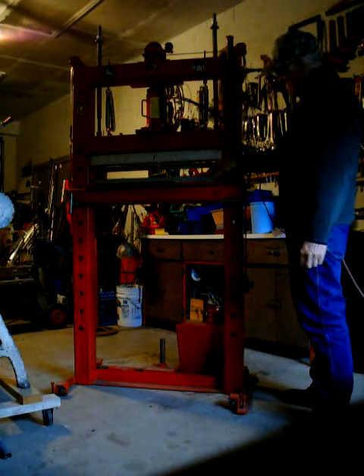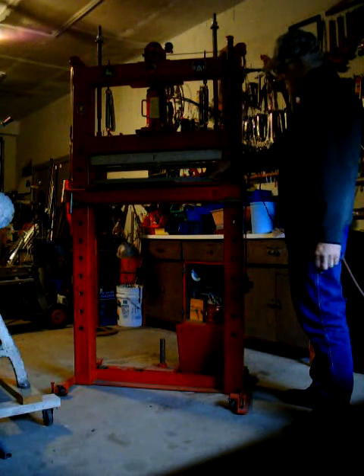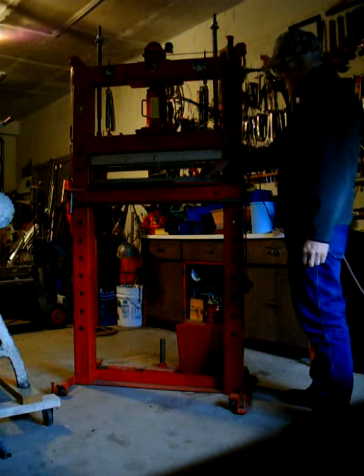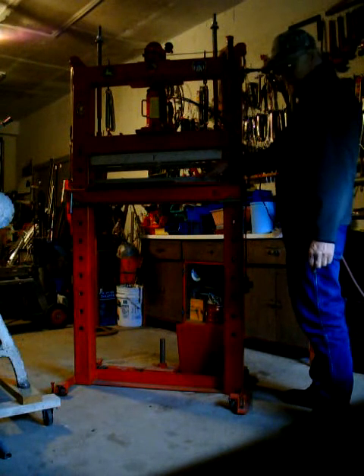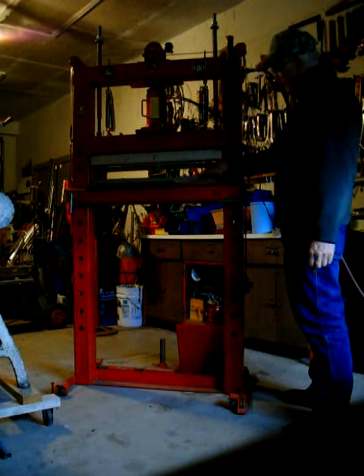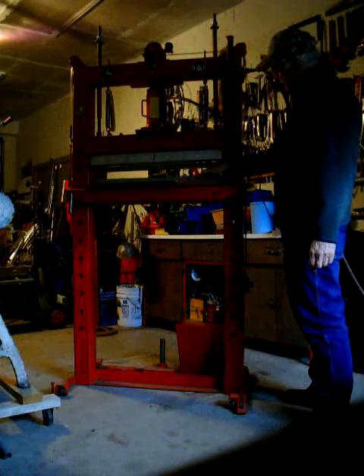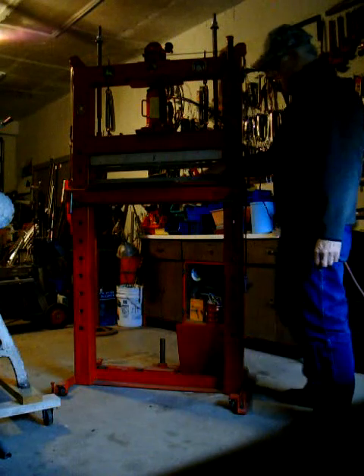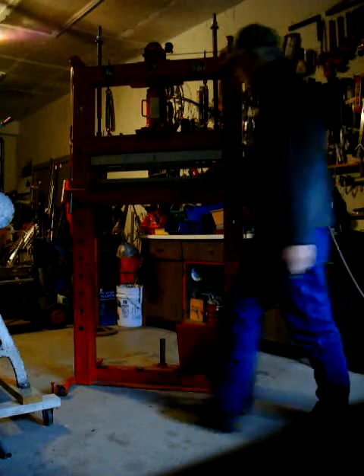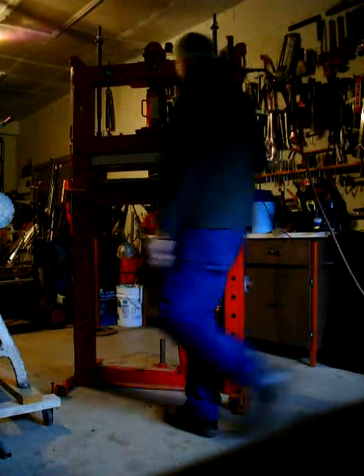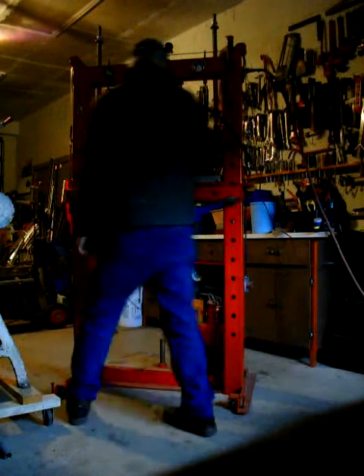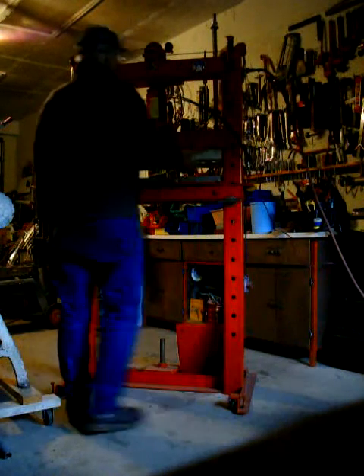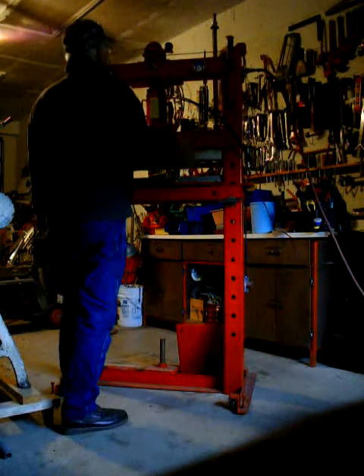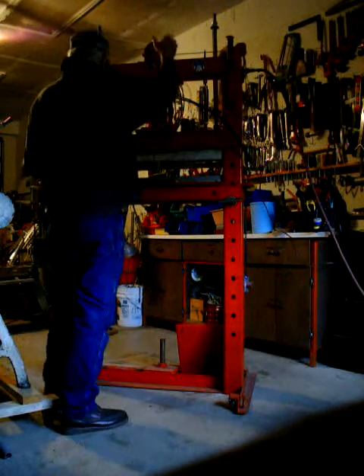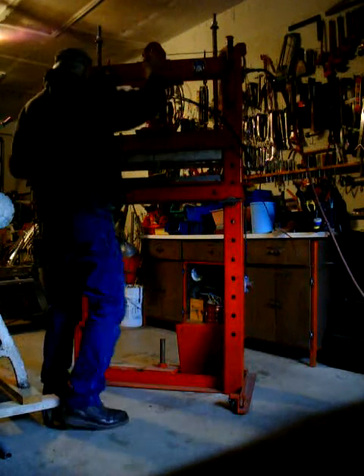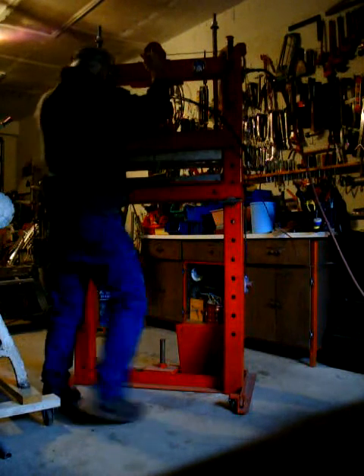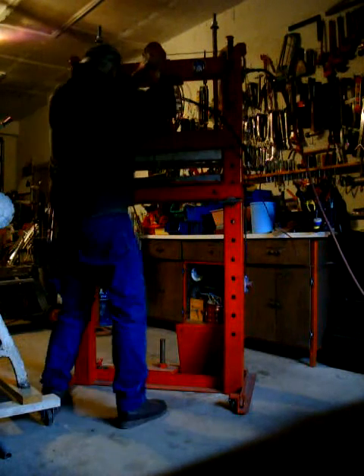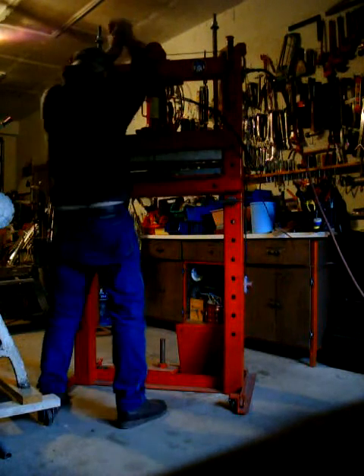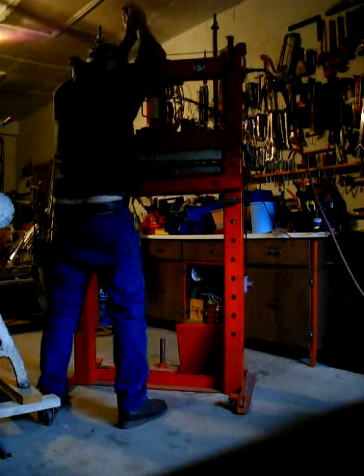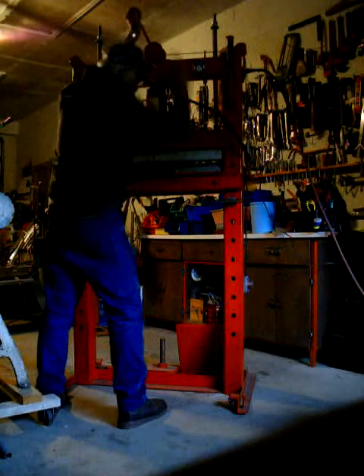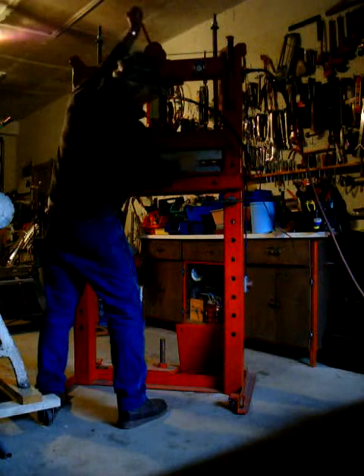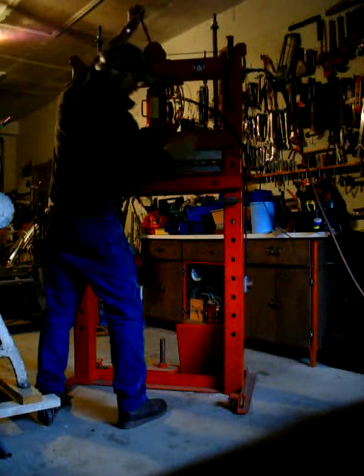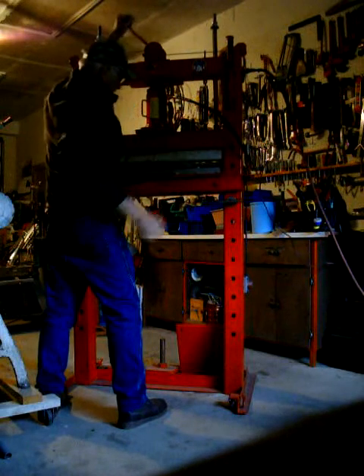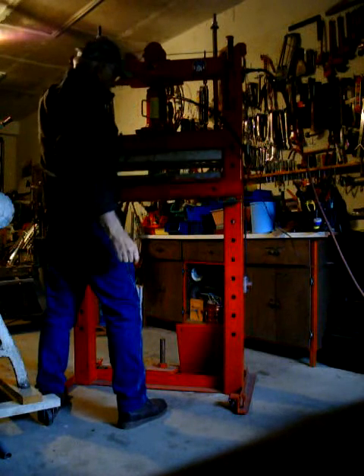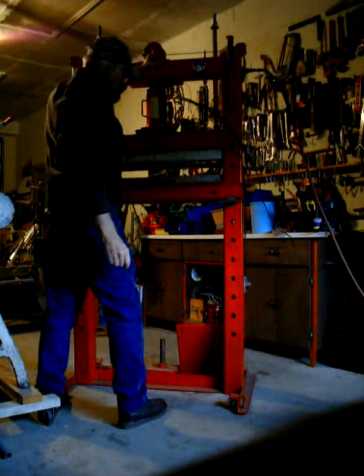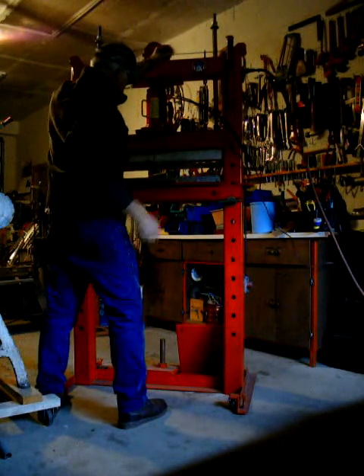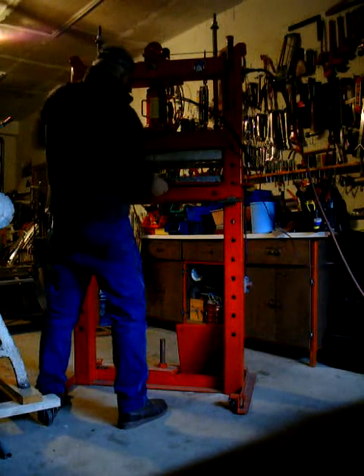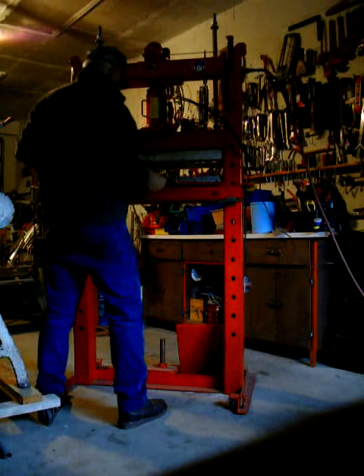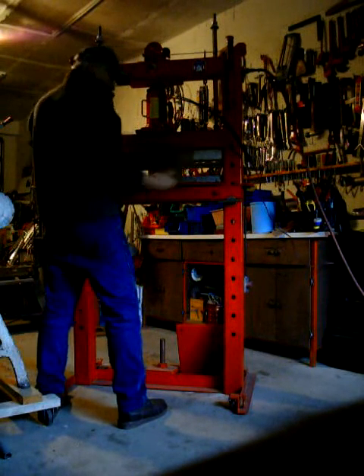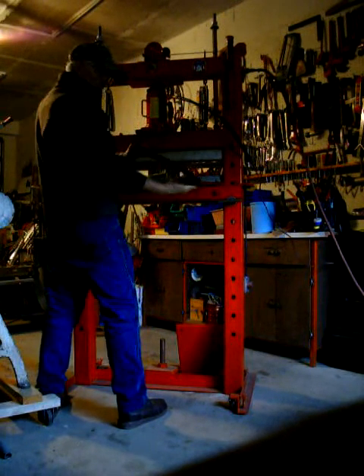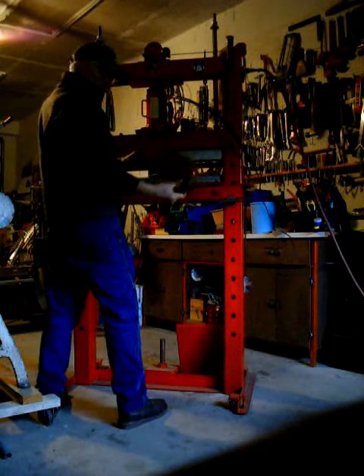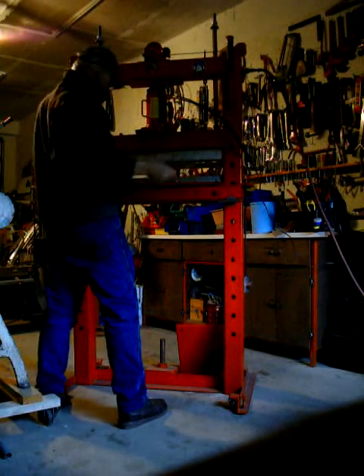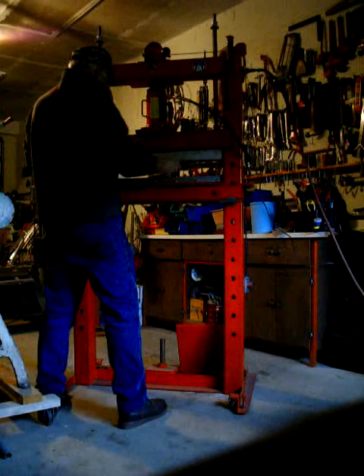First thing we want to do is square this bending die up to the anvil here. The way you do this is just hook it up like this, self-locate, and drop it back down.